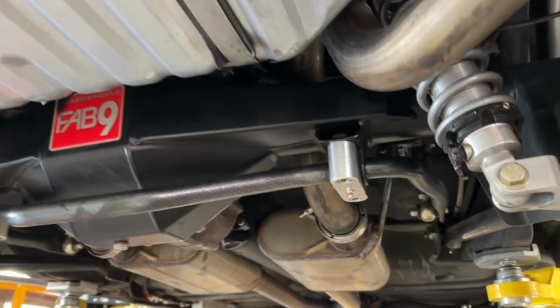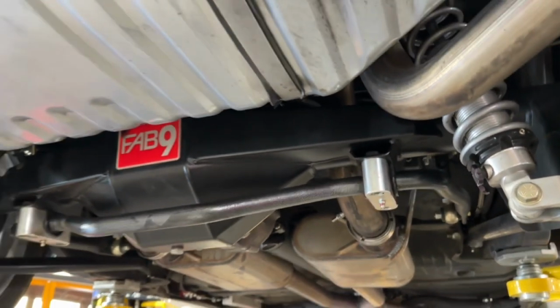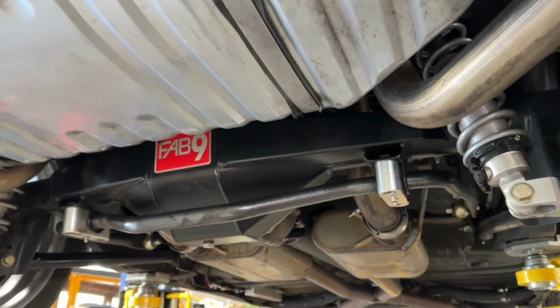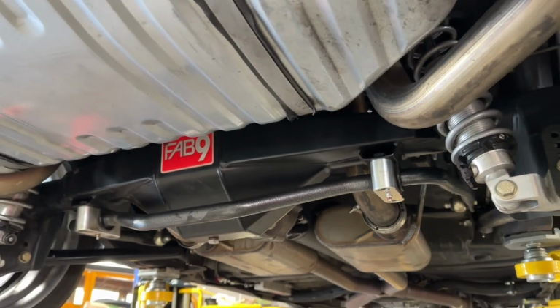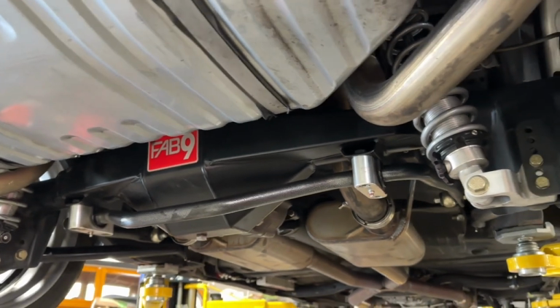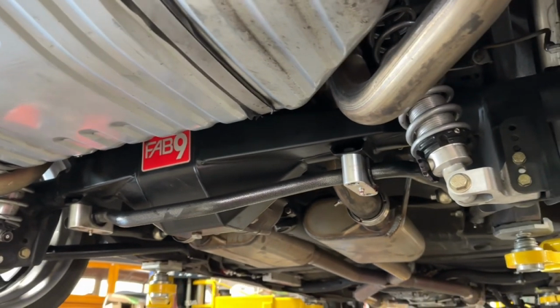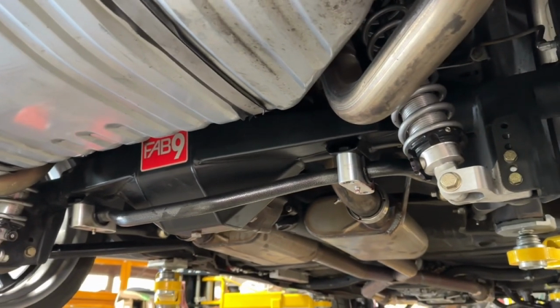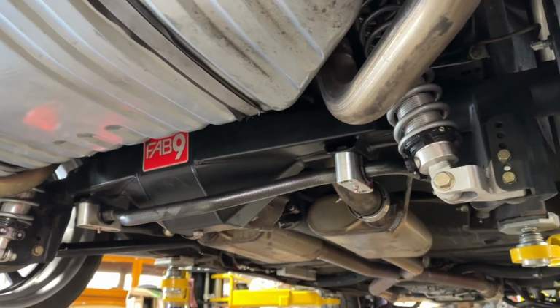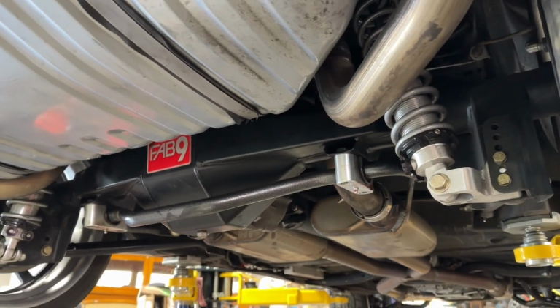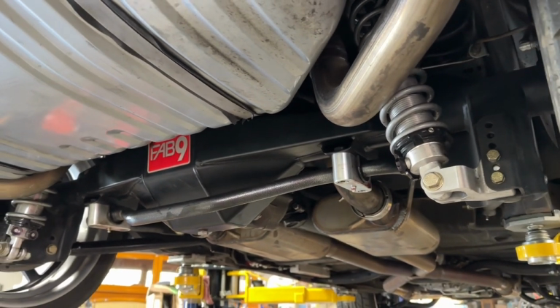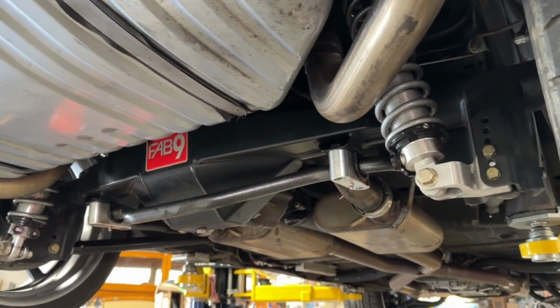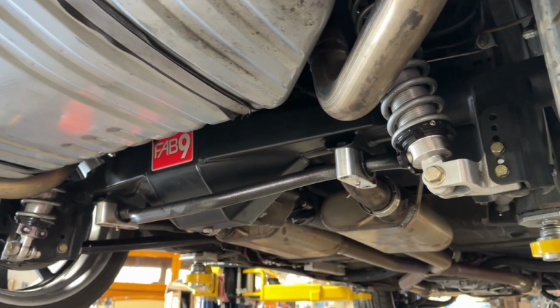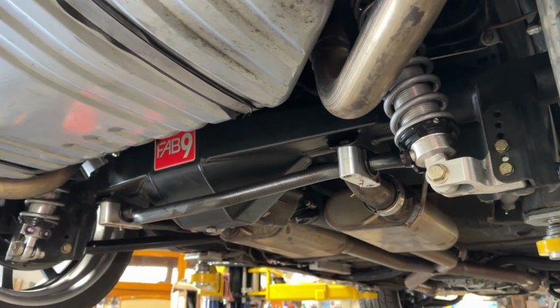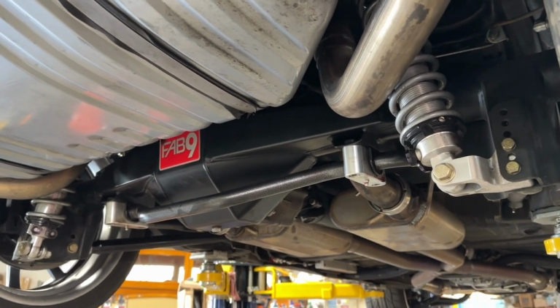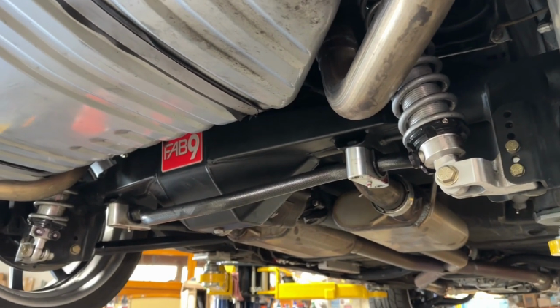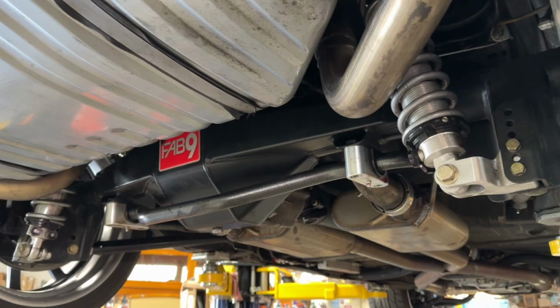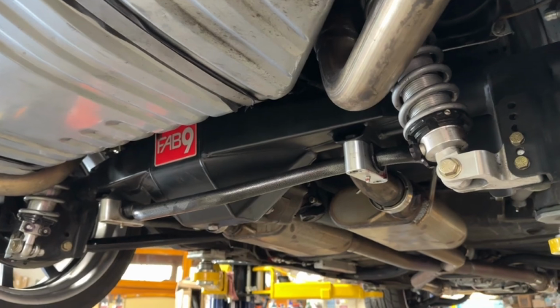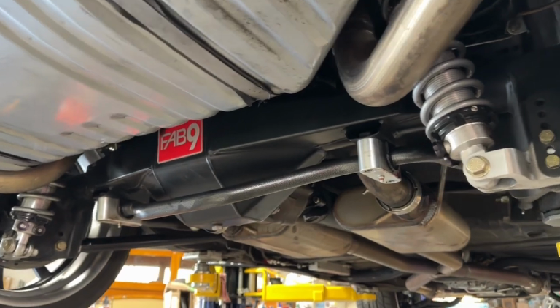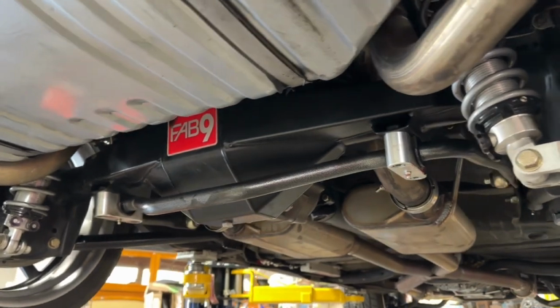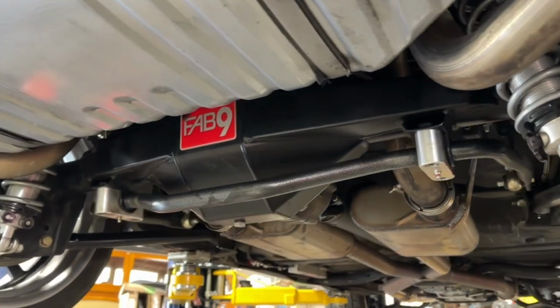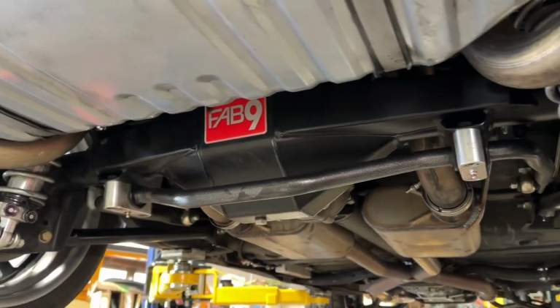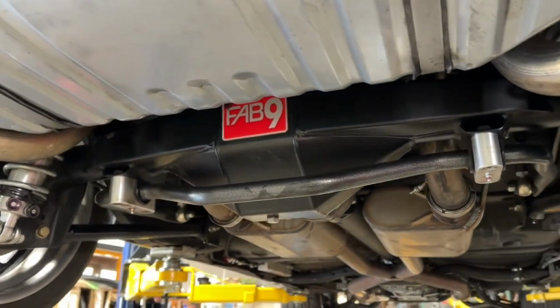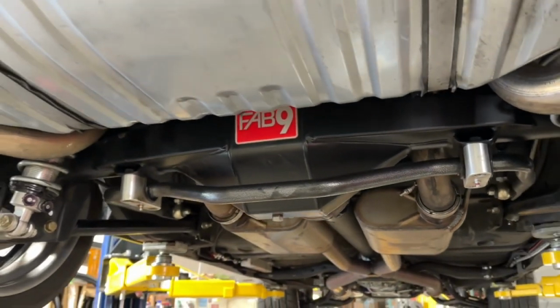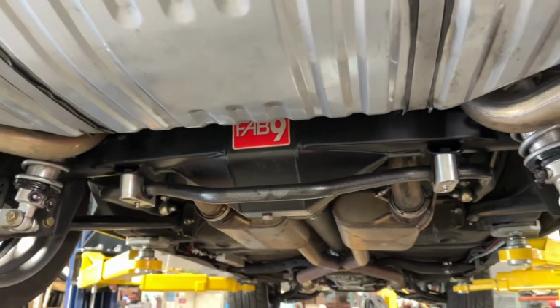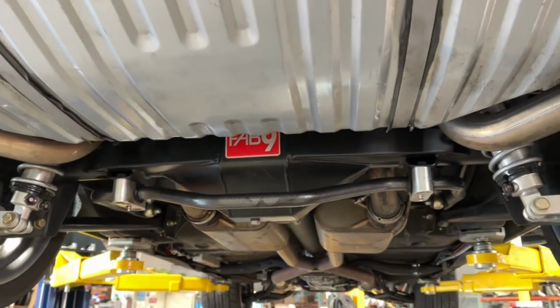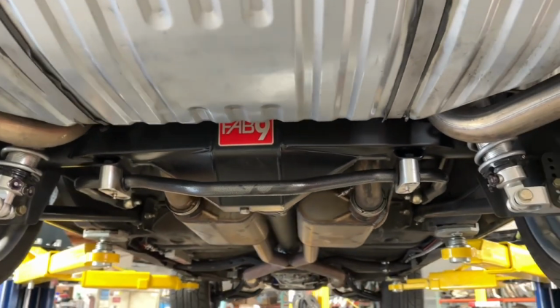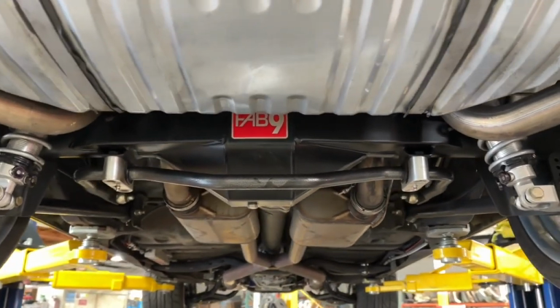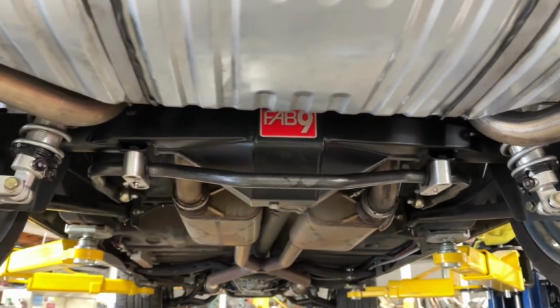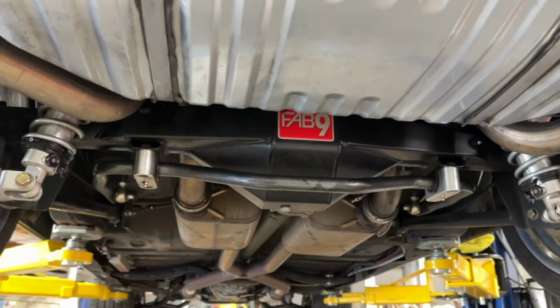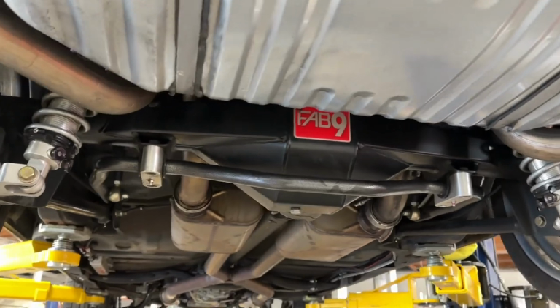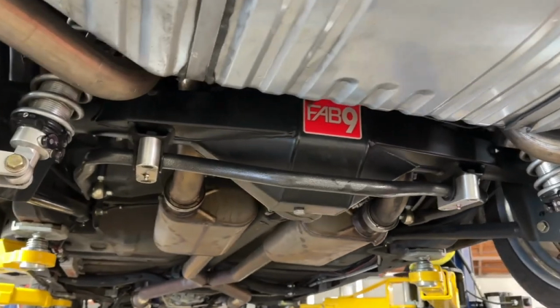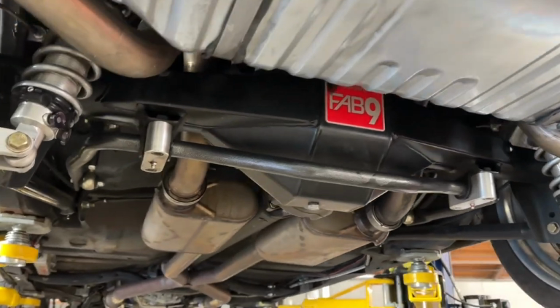This is a fabricated 9-inch from Chris Austin's Trastic Works. It's running a 390 gear with a wave lock posi unit in it, and it has 35 spline axle shafts in it.